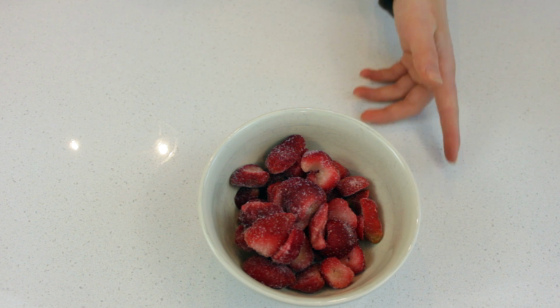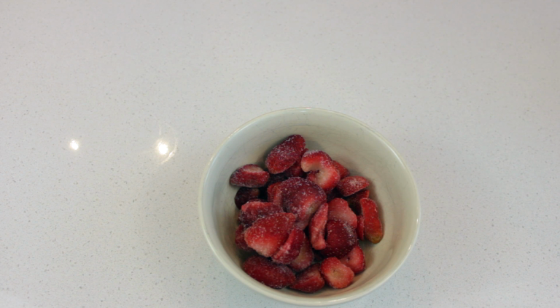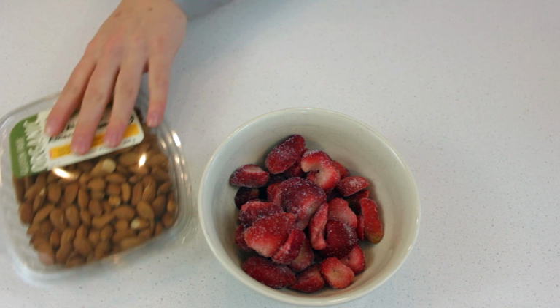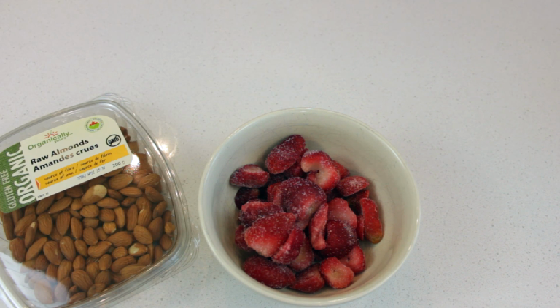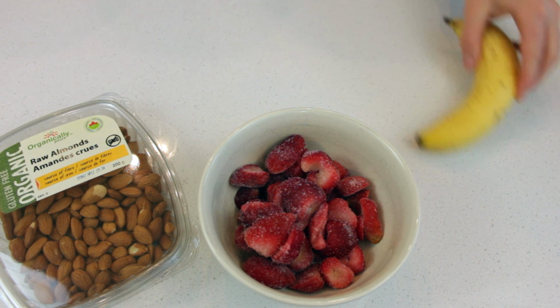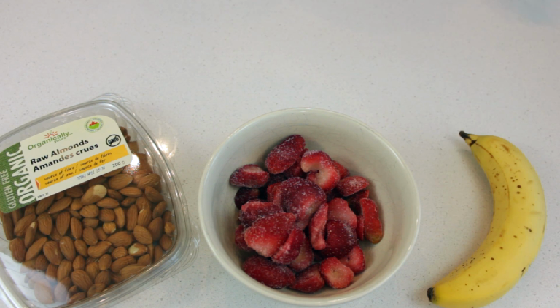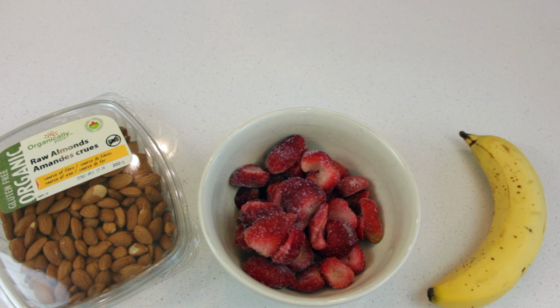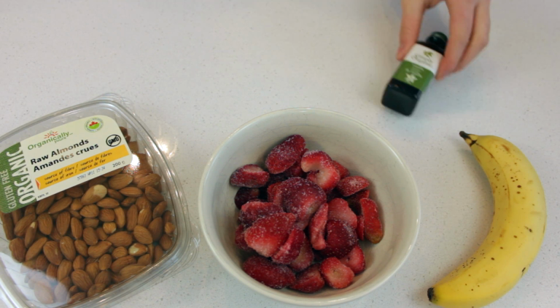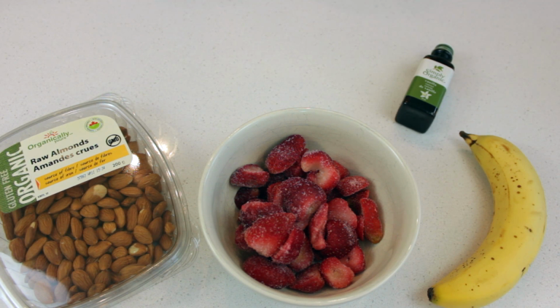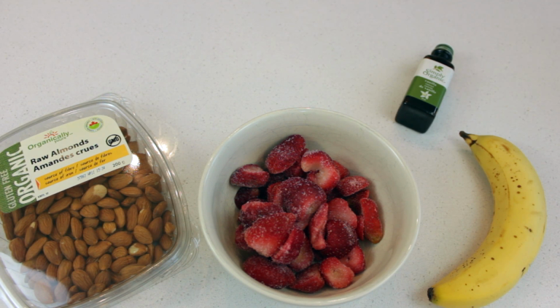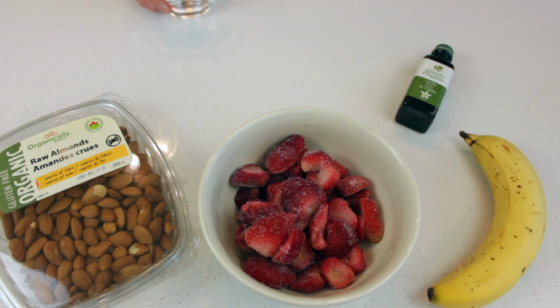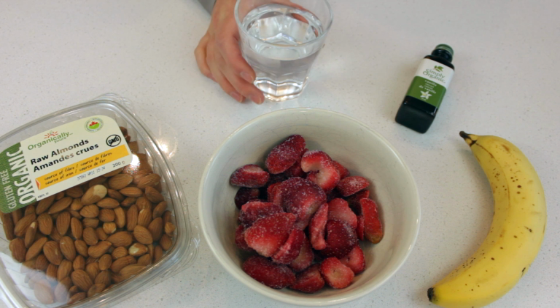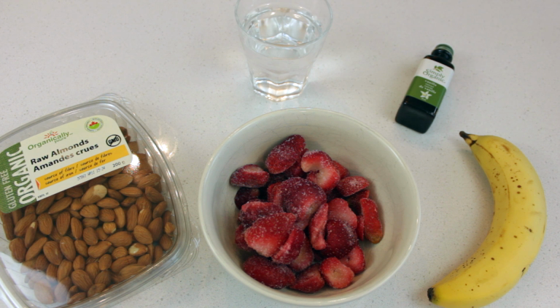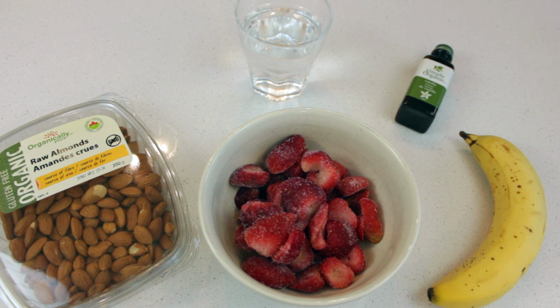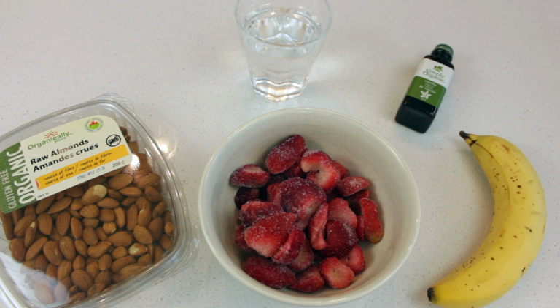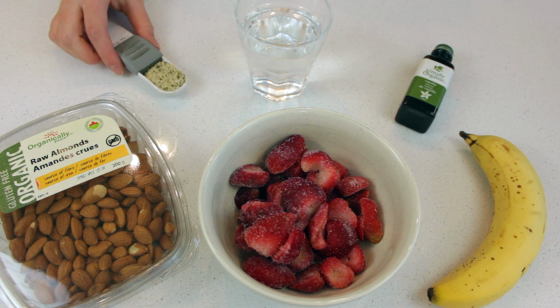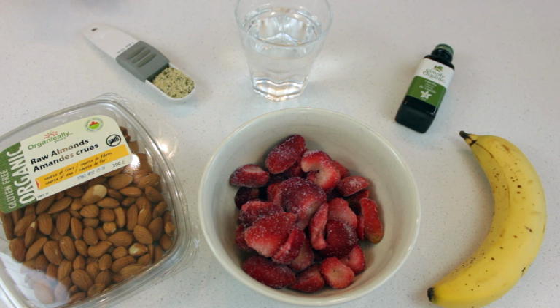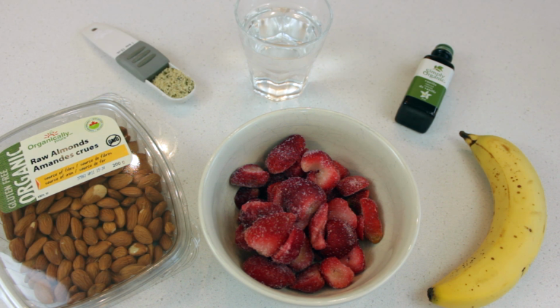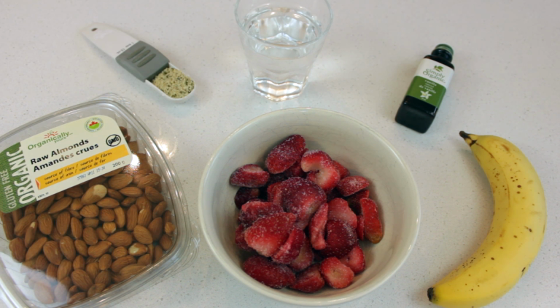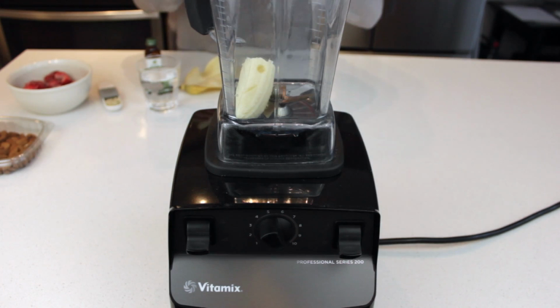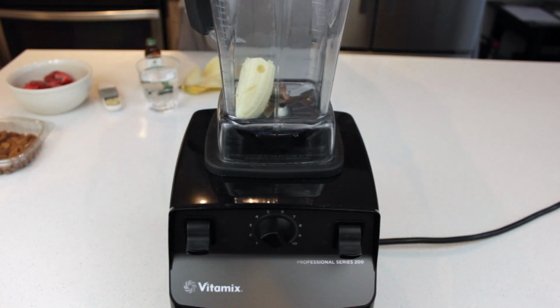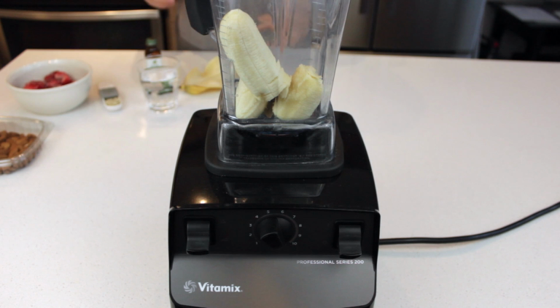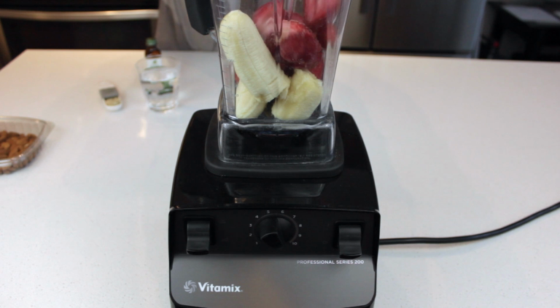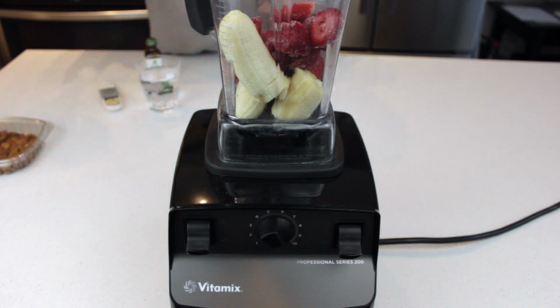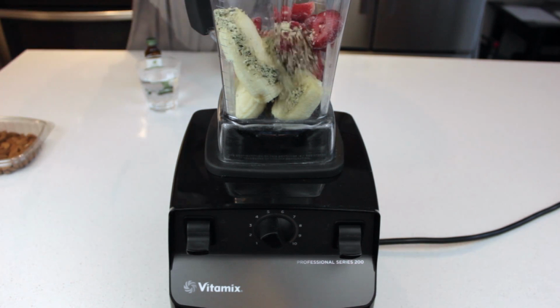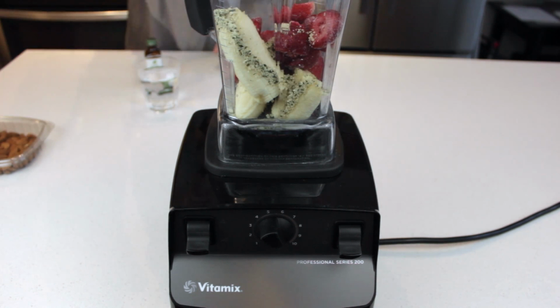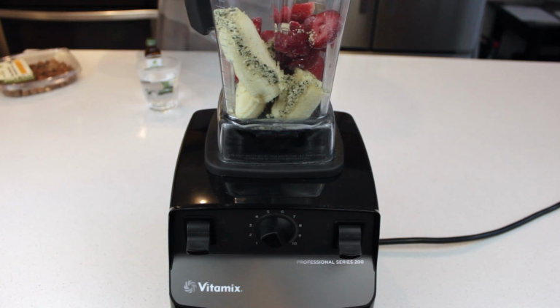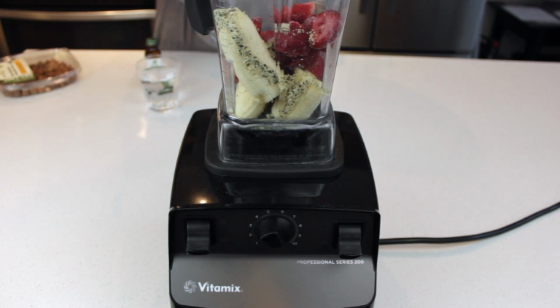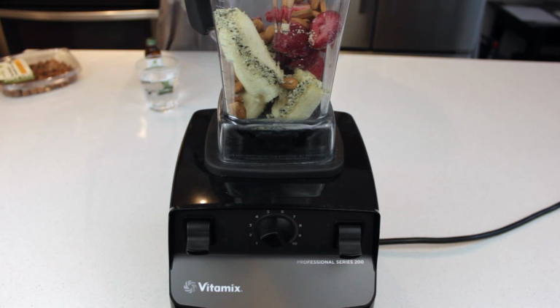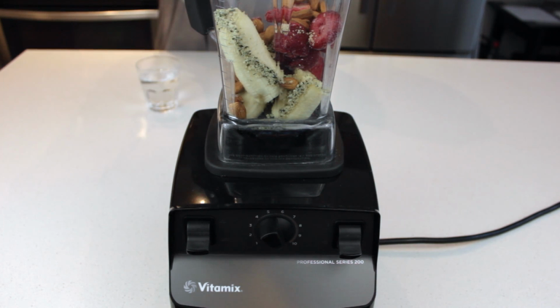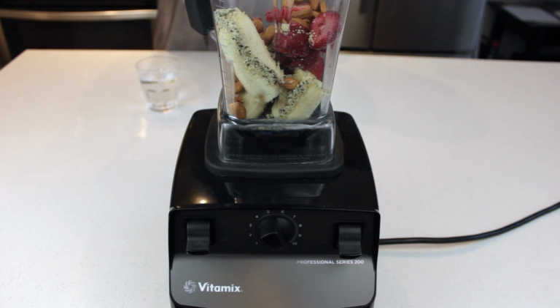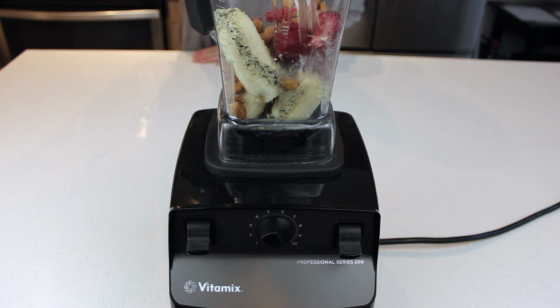For the final smoothie, you're going to need some frozen strawberries, some almonds, a banana, some vanilla (or fresh vanilla if you have it), some water, and some hemp seeds. The hemp and the almond are going to make this super creamy. This one almost reminds me of a strawberry milkshake — it's so yummy.